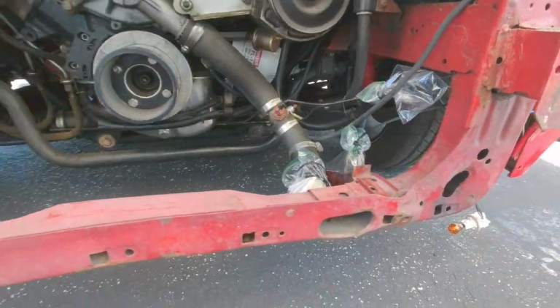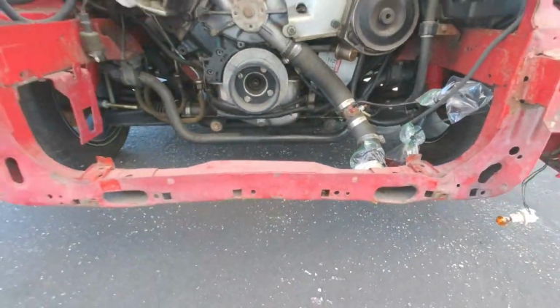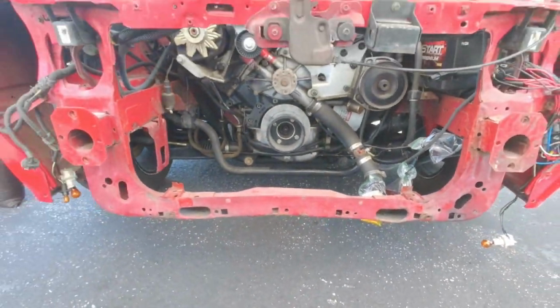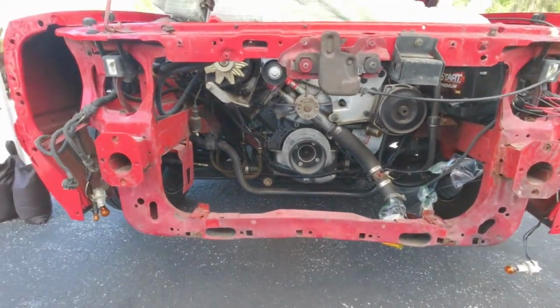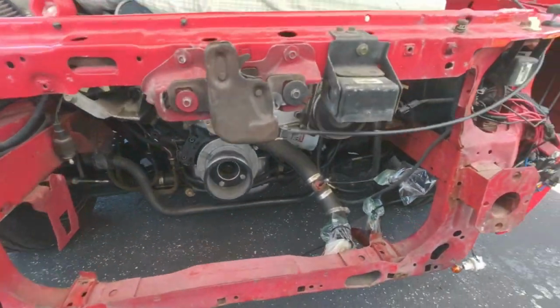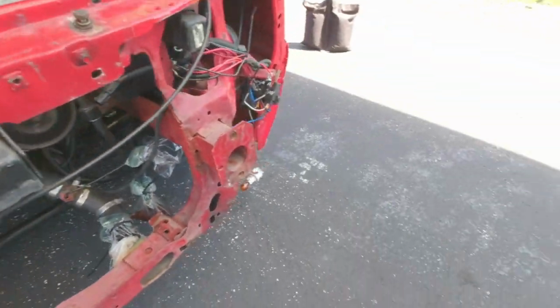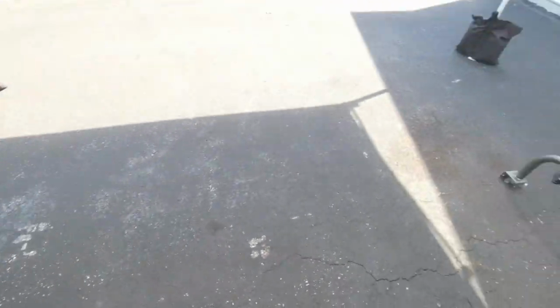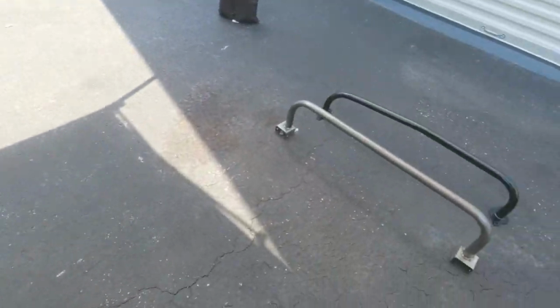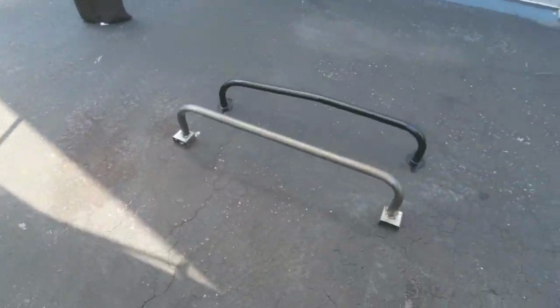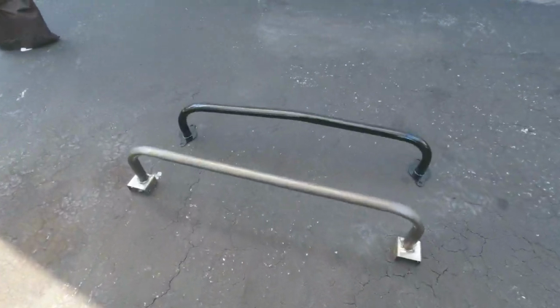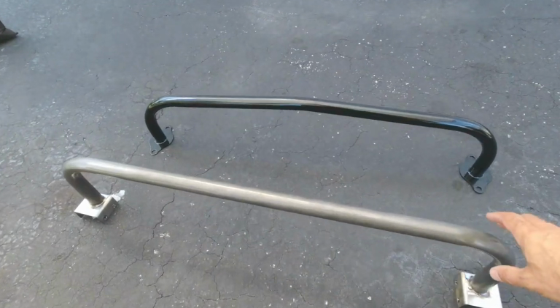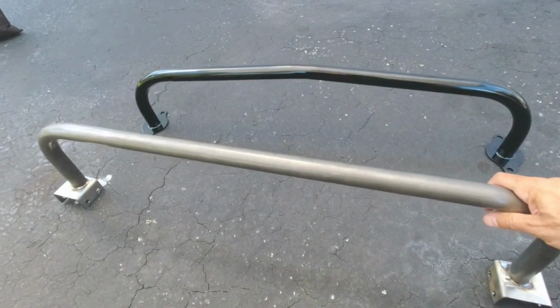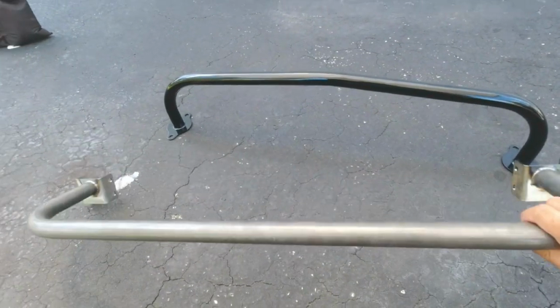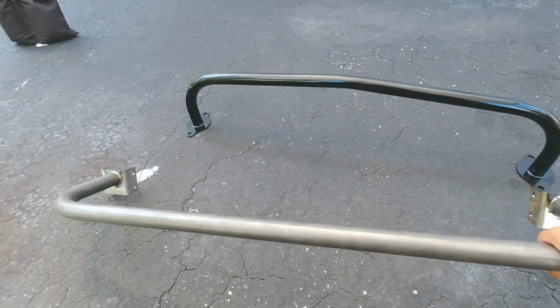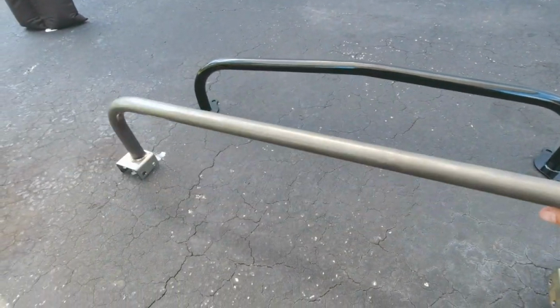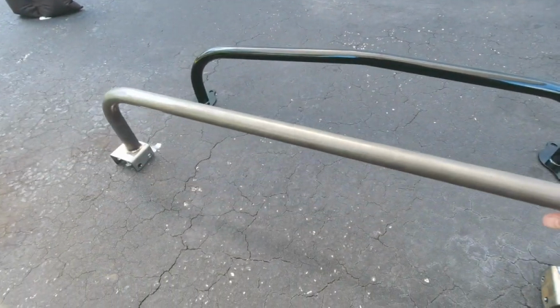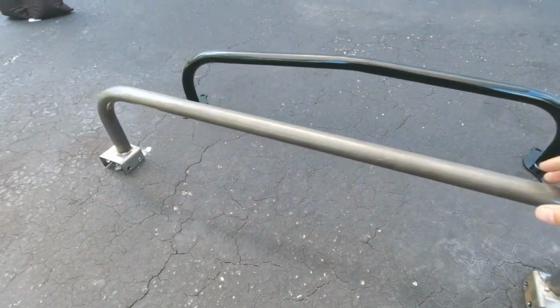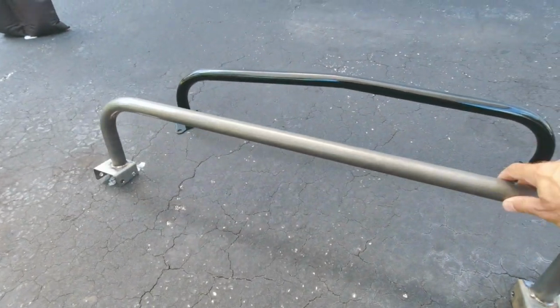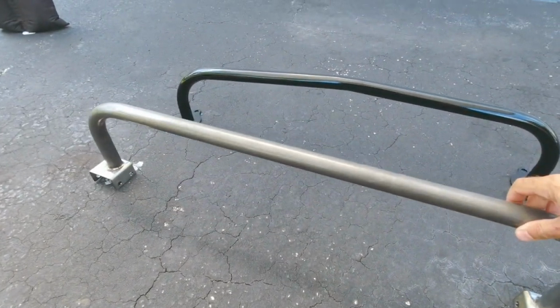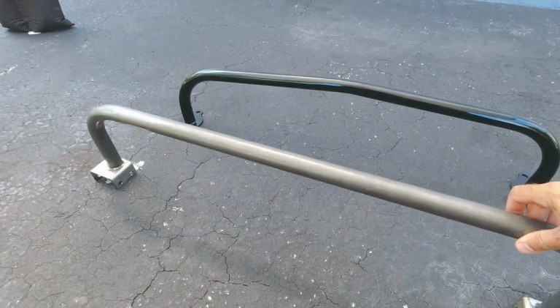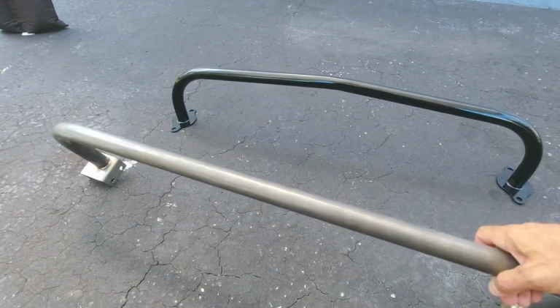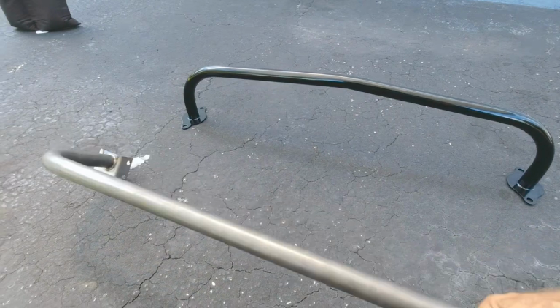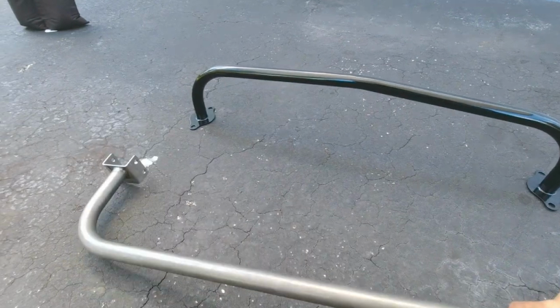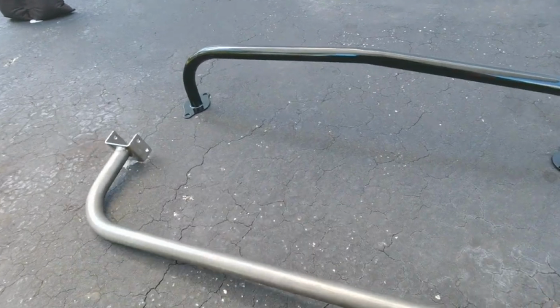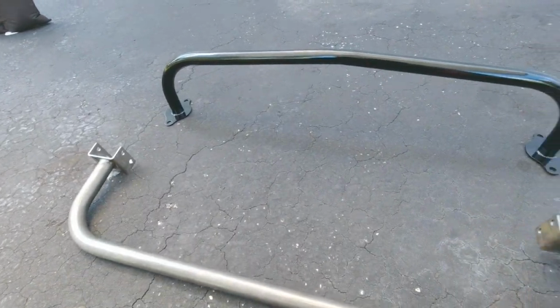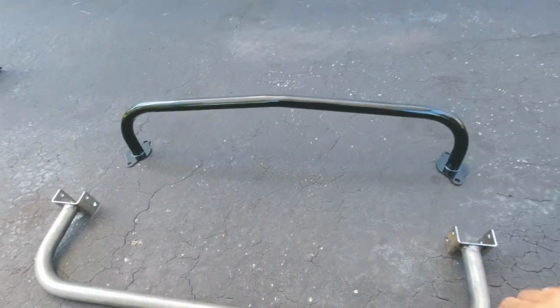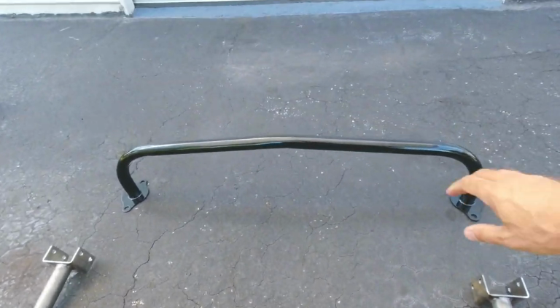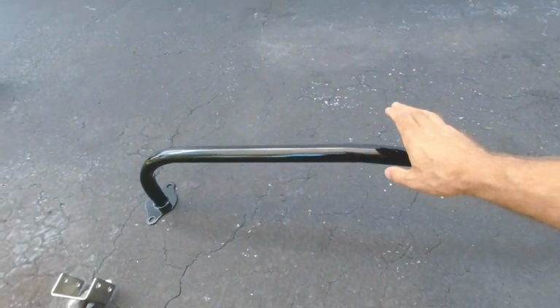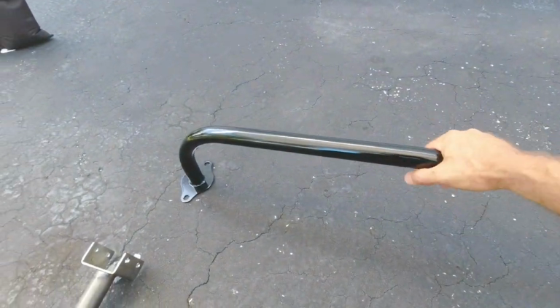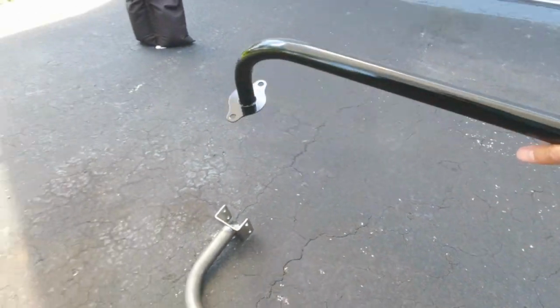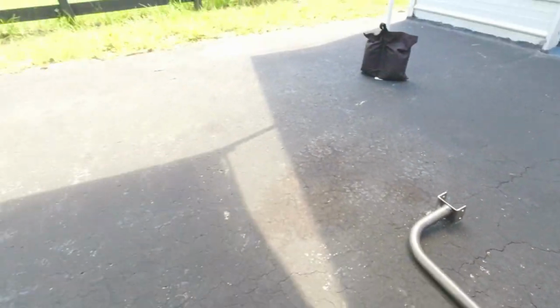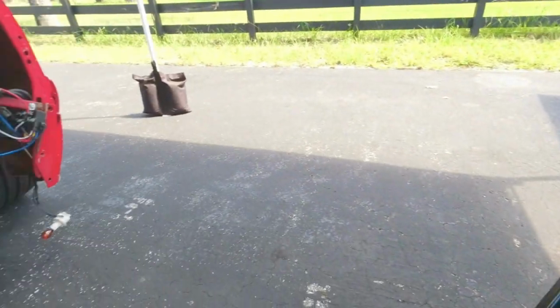We're going to replace it with a new bar. I got a pretty nice chromoly bar here from Motion Raceworks, so we're going to make that our new lower radiator mount. And then I've got a hoop bar, since there was no crash bar available.